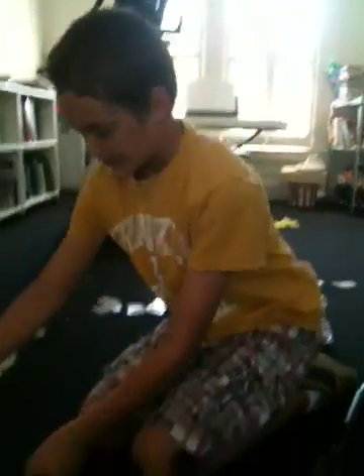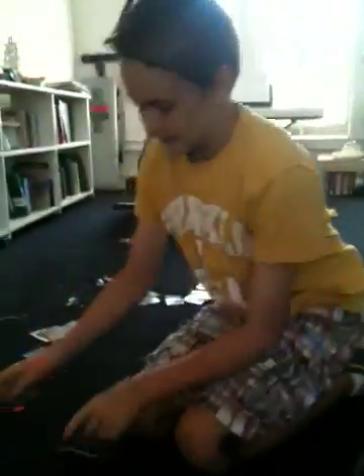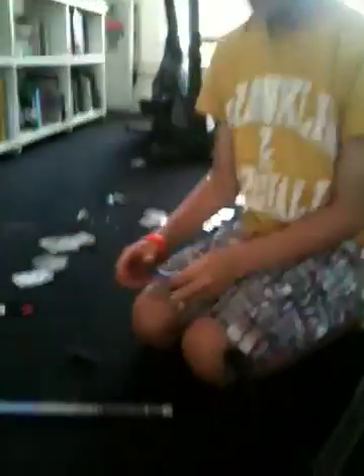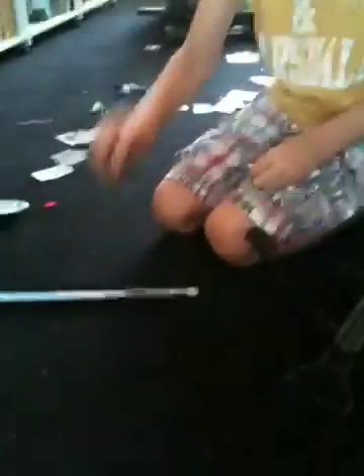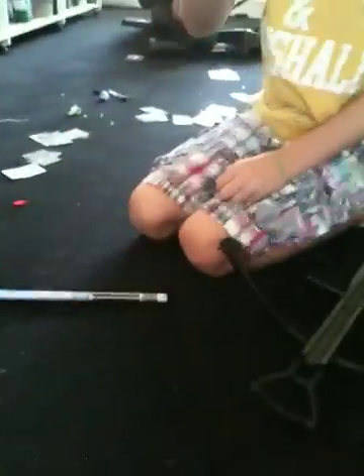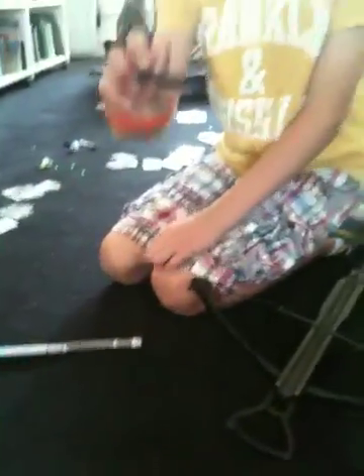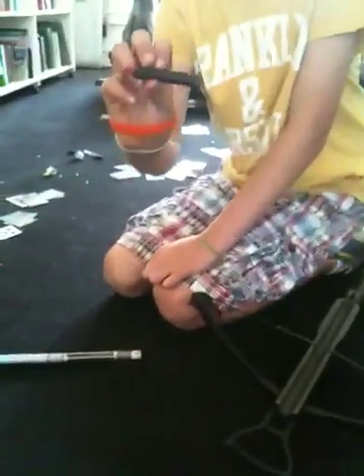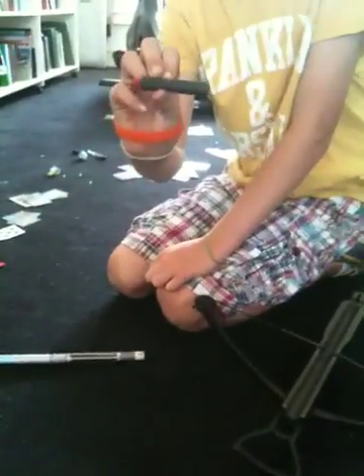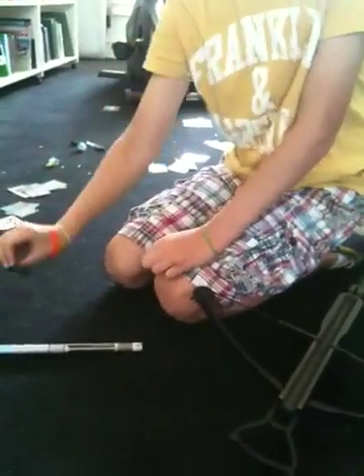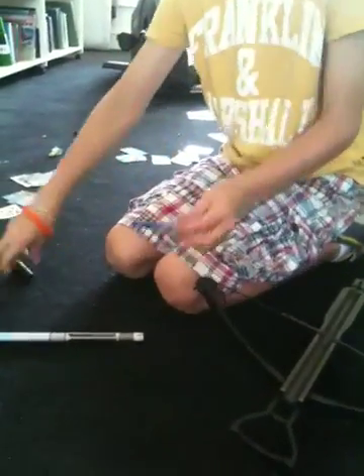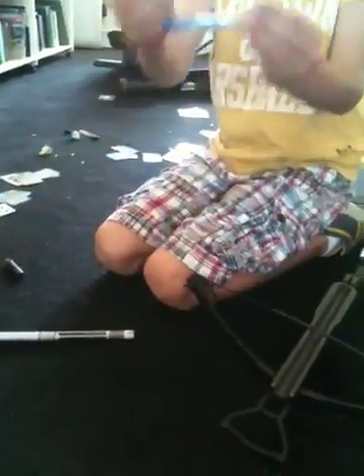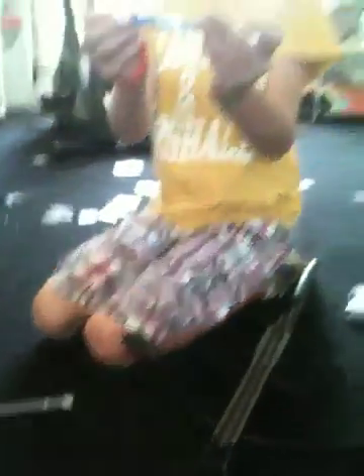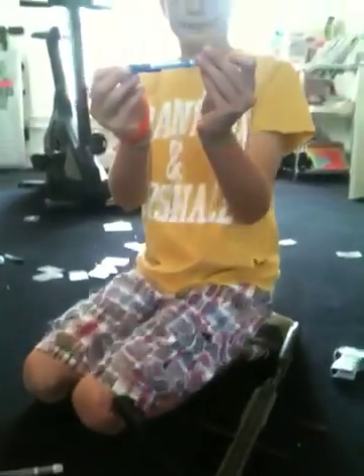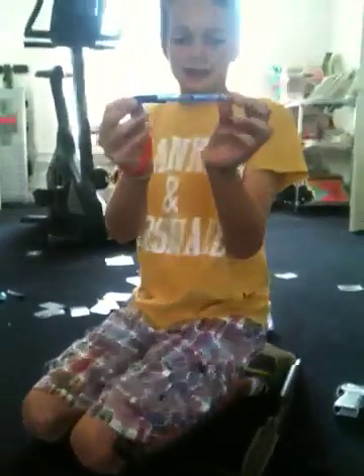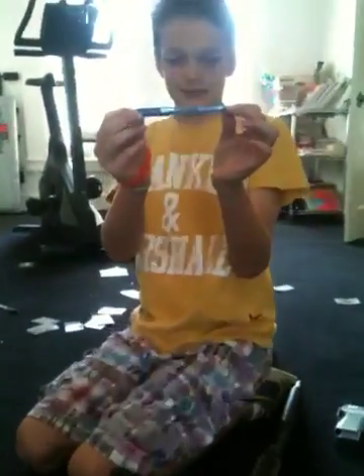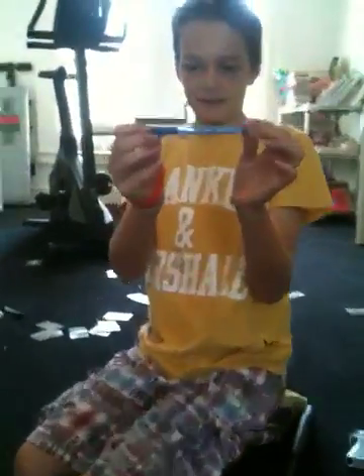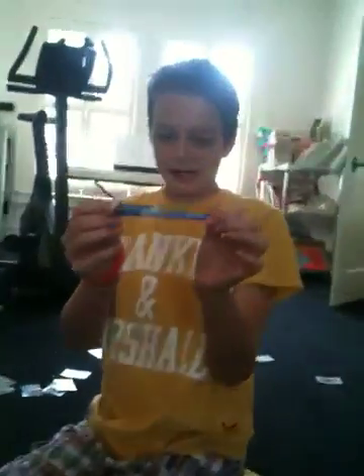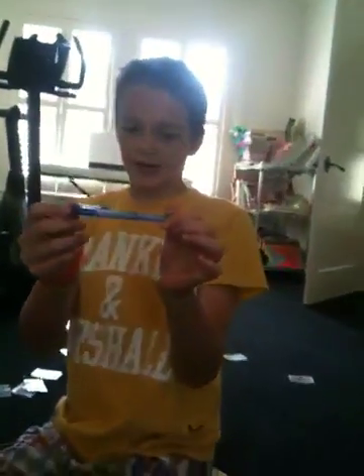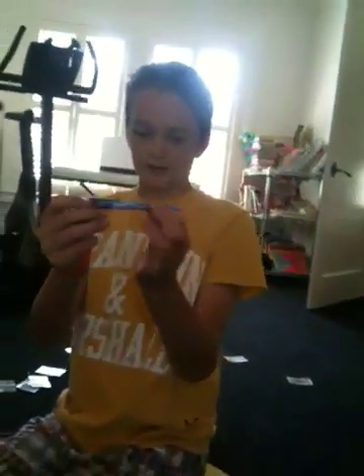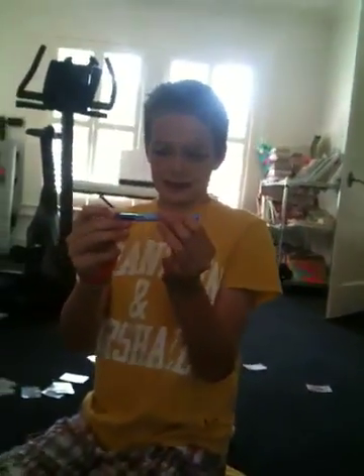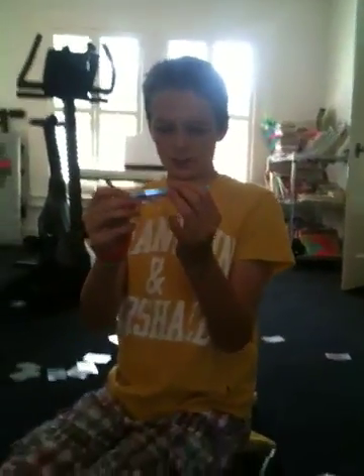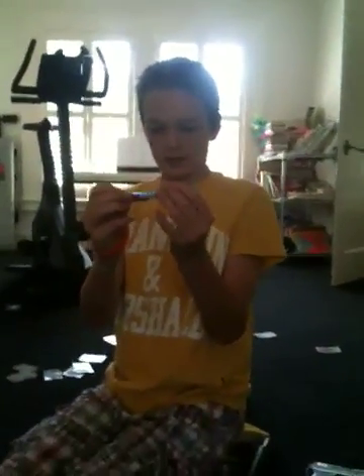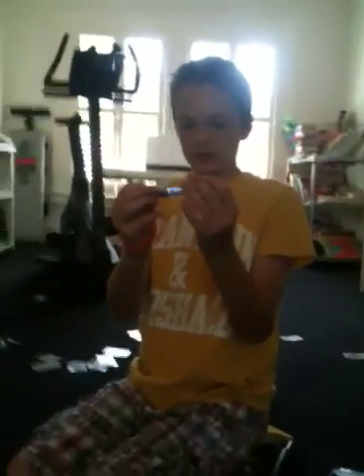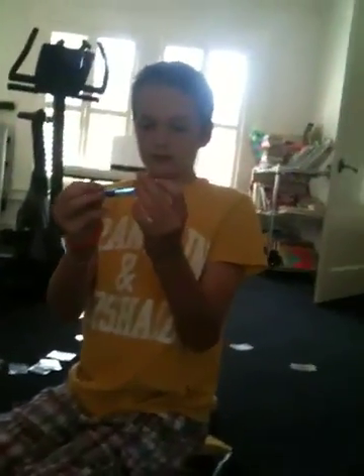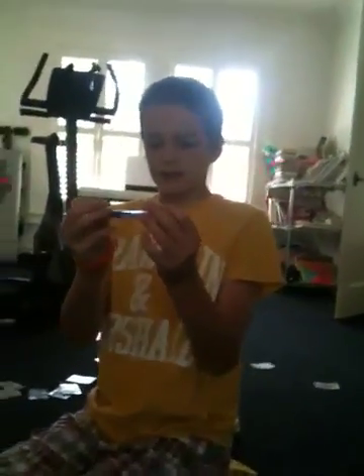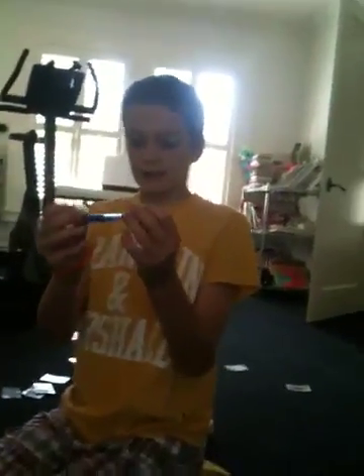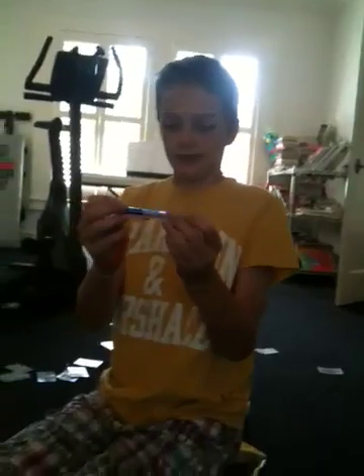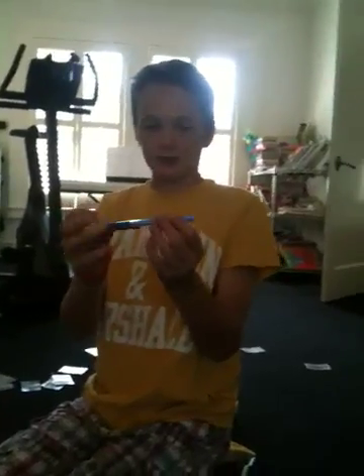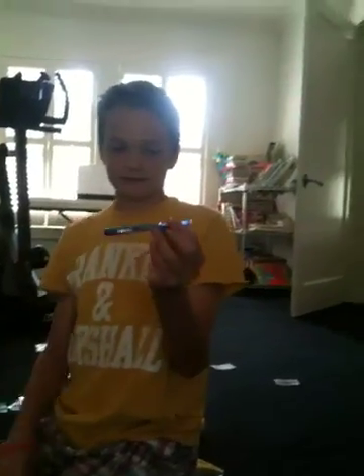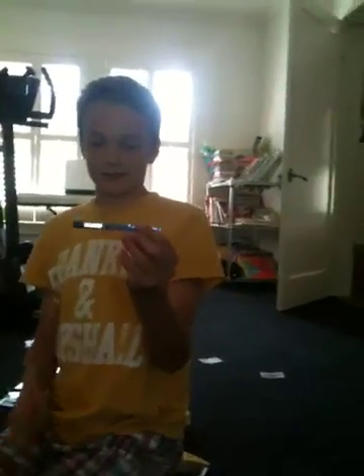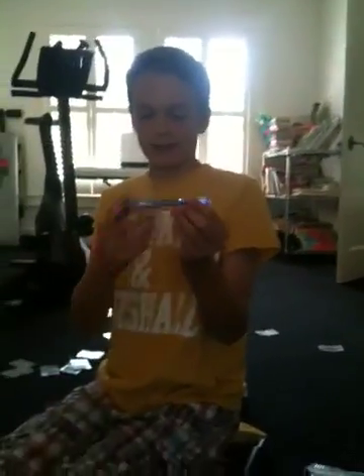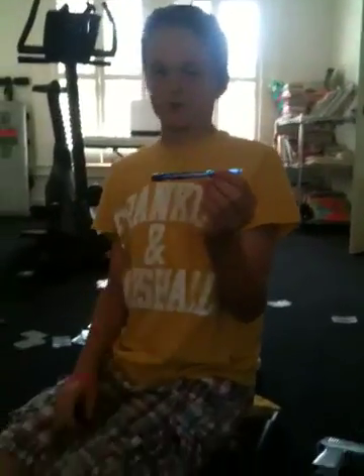The last one is only for long distance. The last one is the pen that I took apart, and this one is to pack a punch.